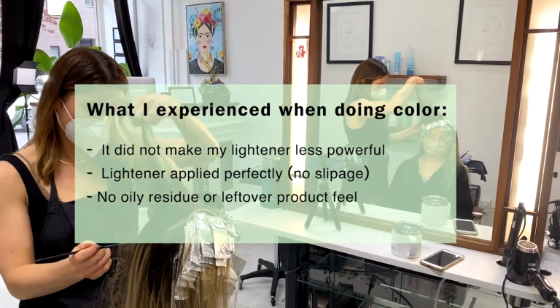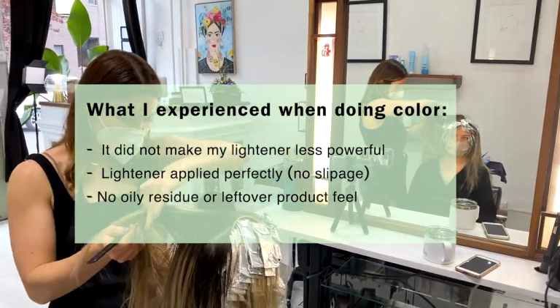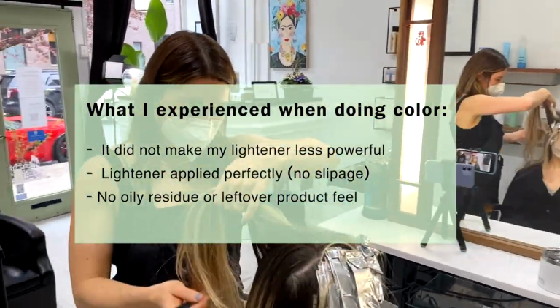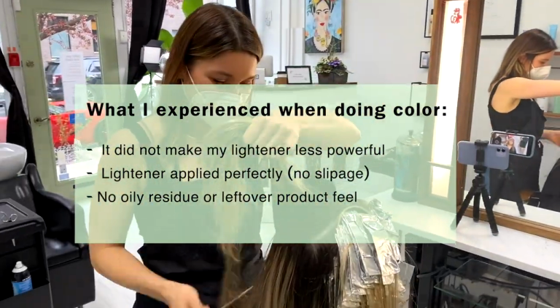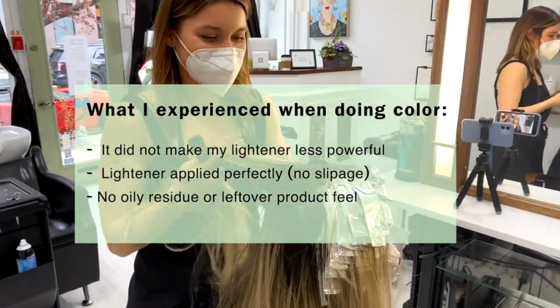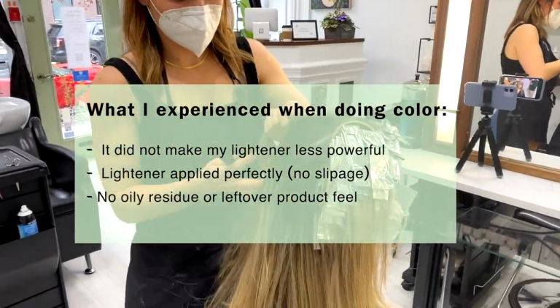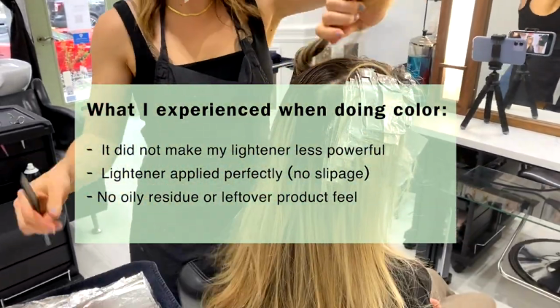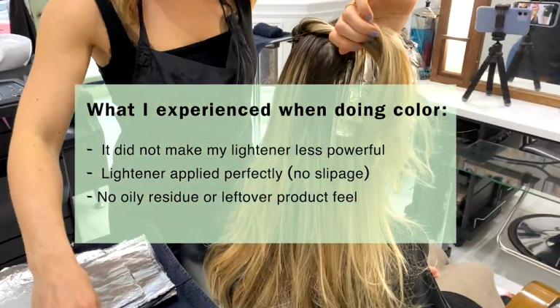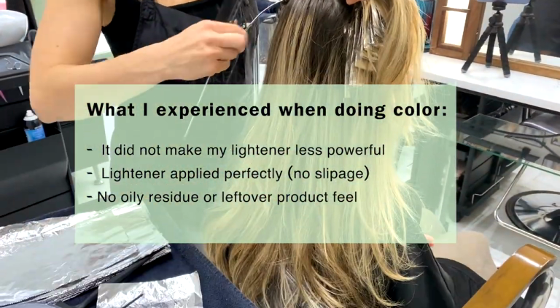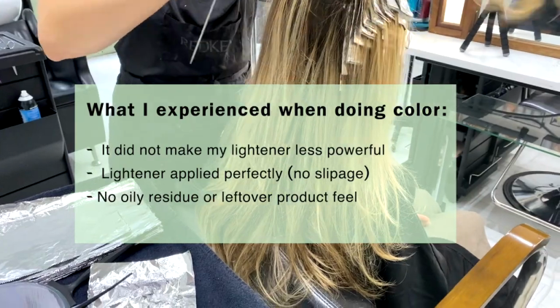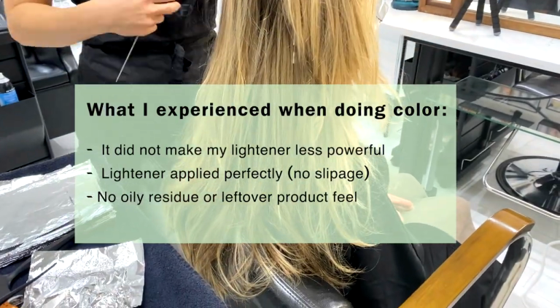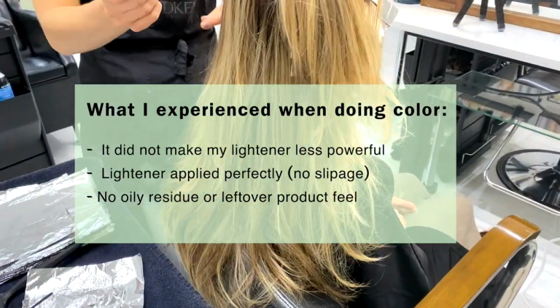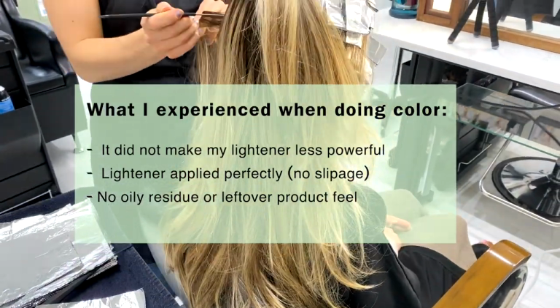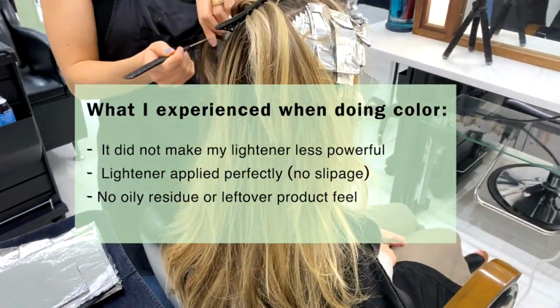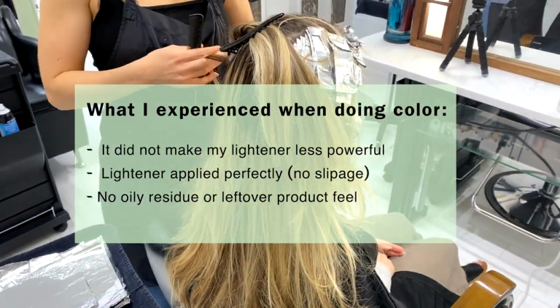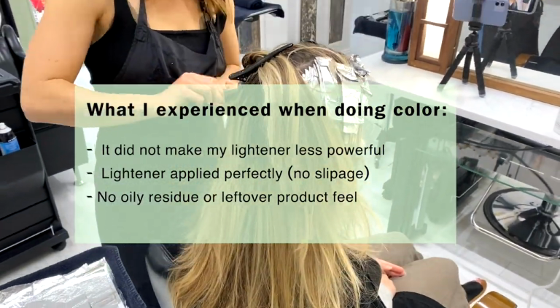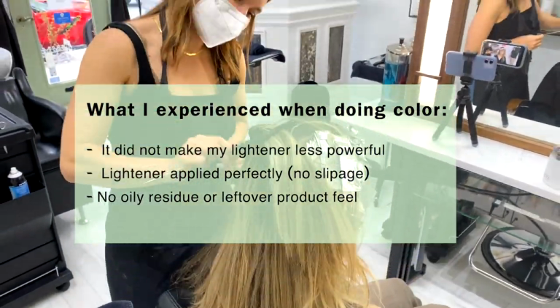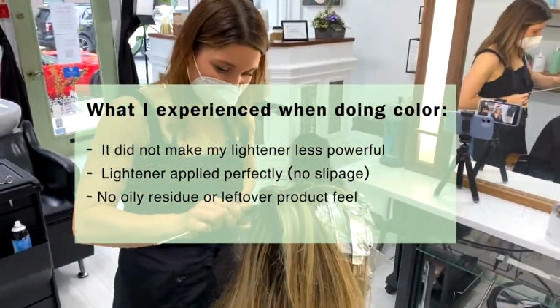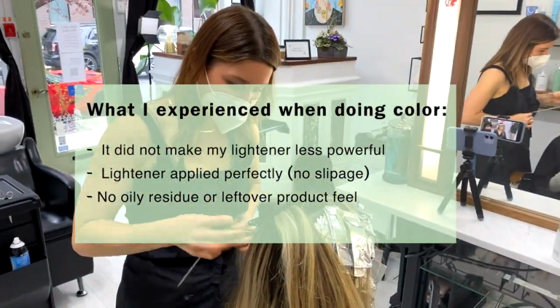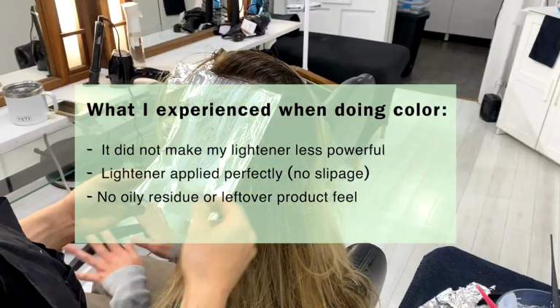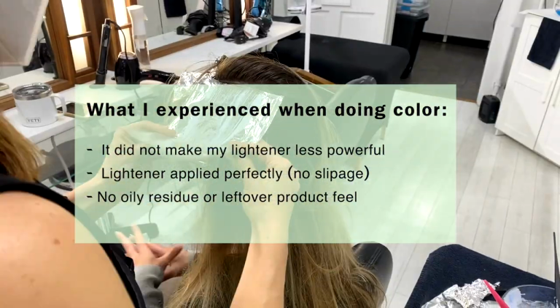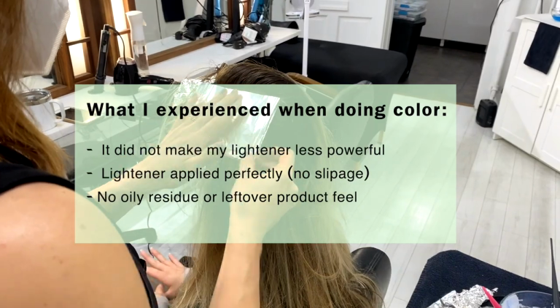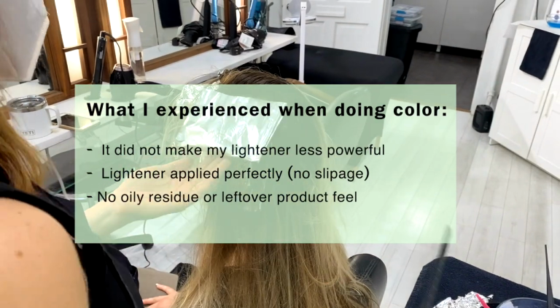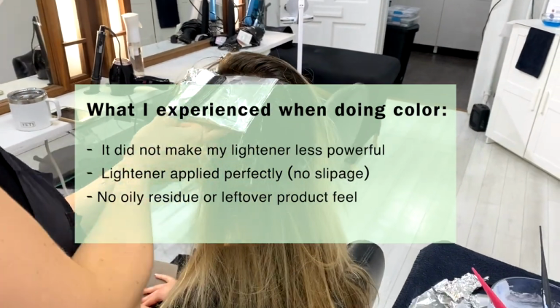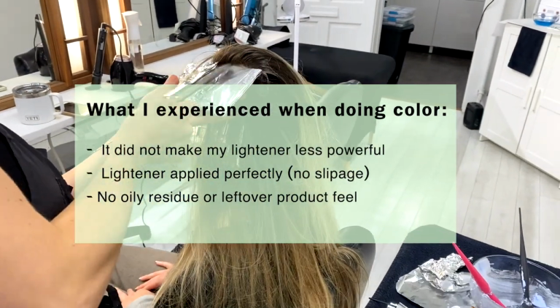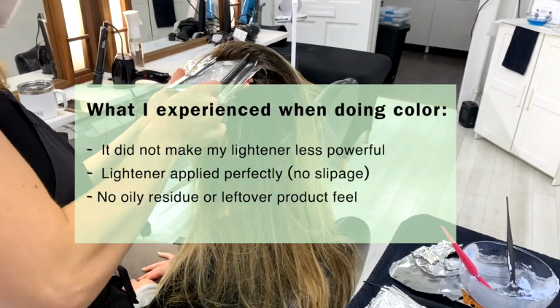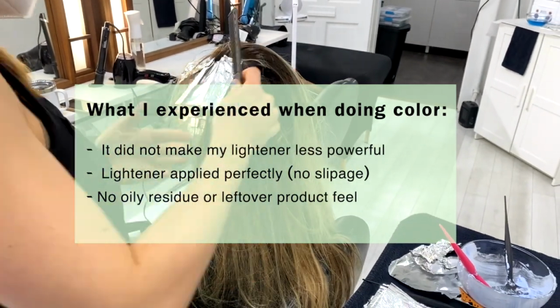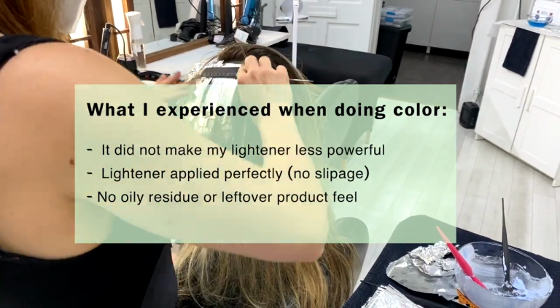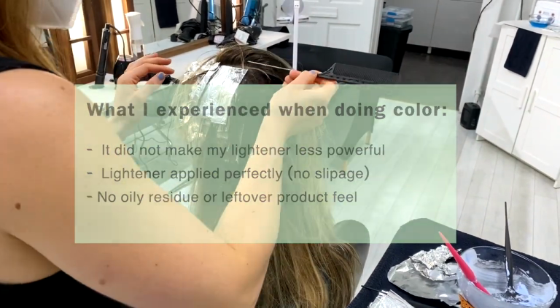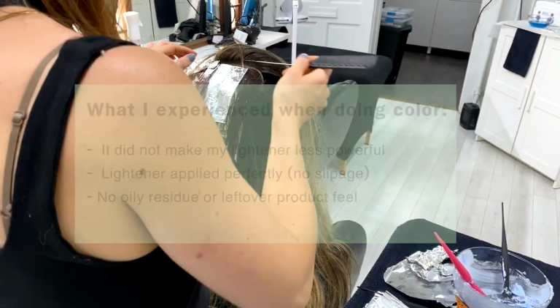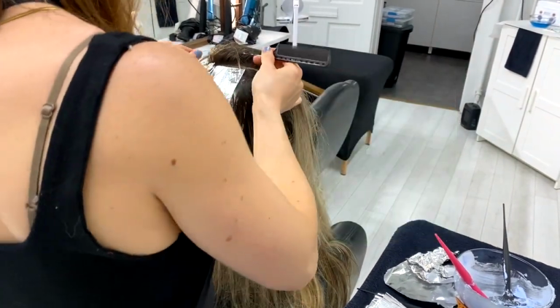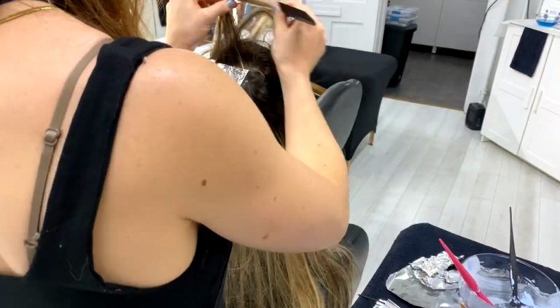What I experienced when I was doing color was it didn't make my lightener any less powerful. My lightener applied perfectly onto the hair — no slippage, and there was no oily residue or leftover product feel on the hair.